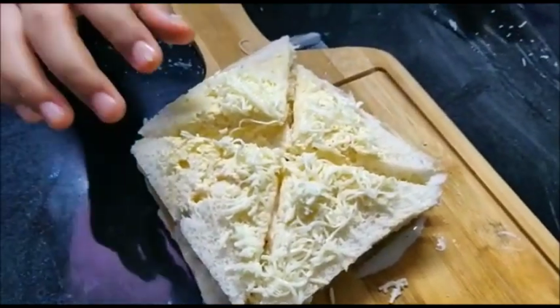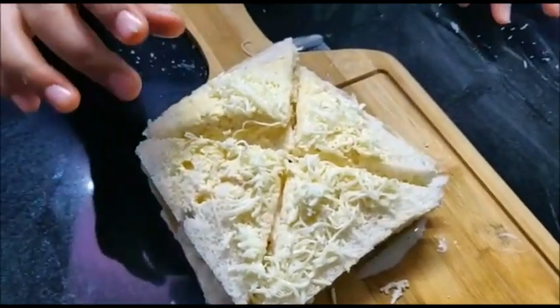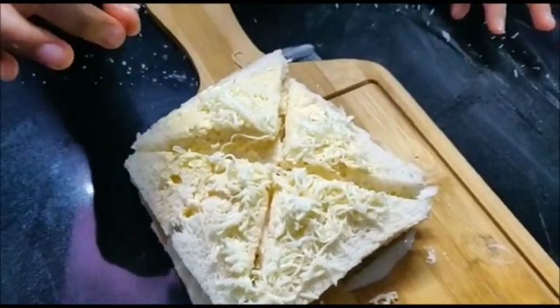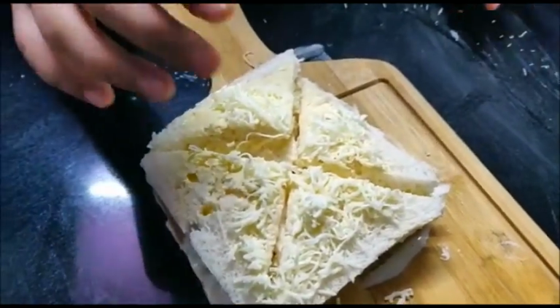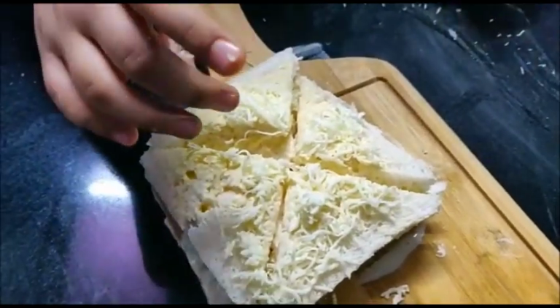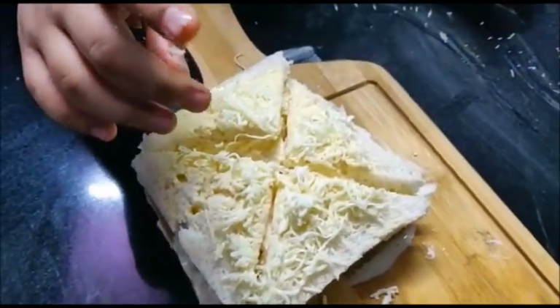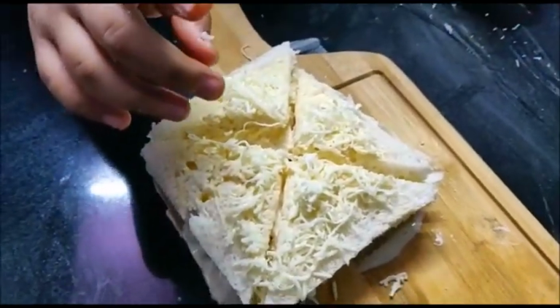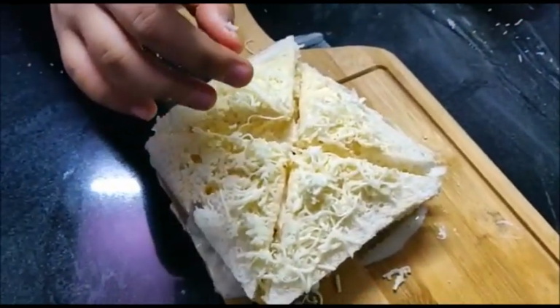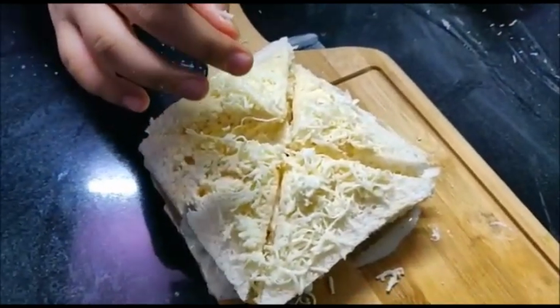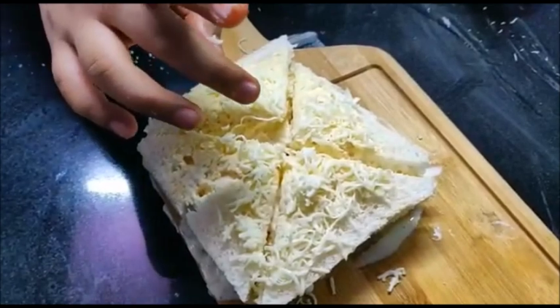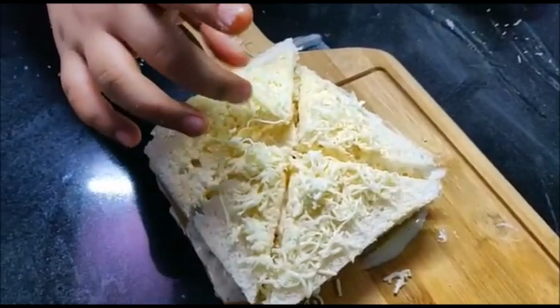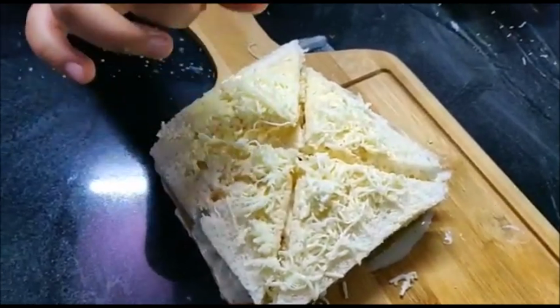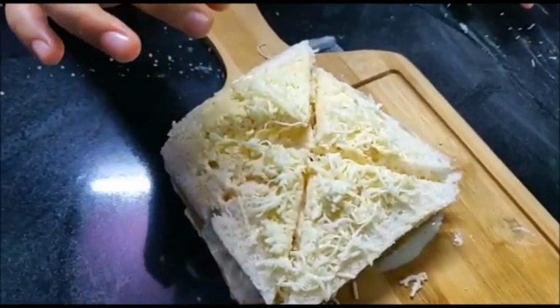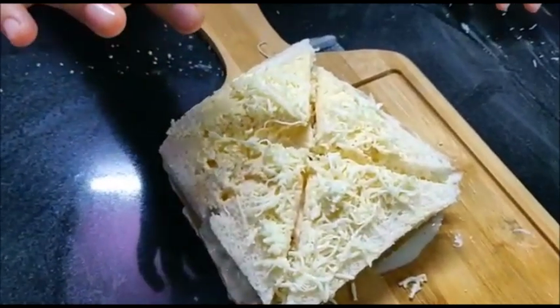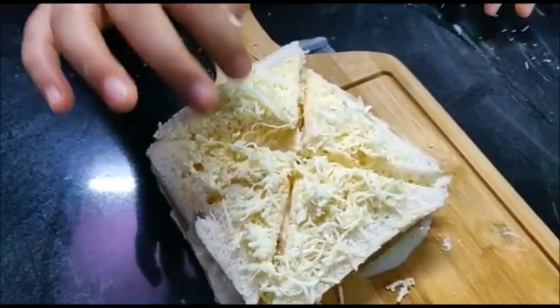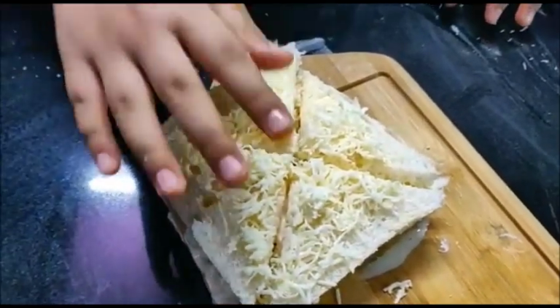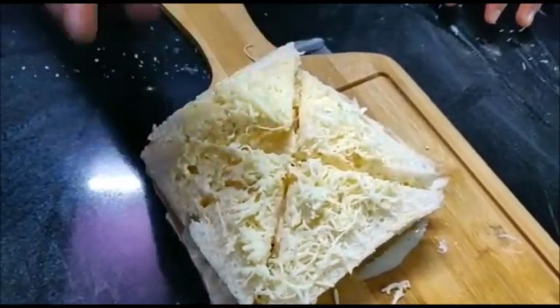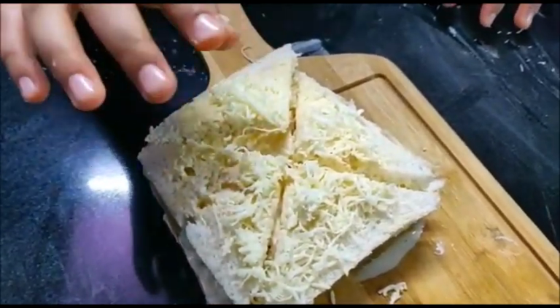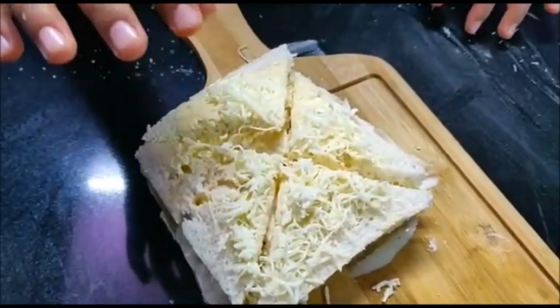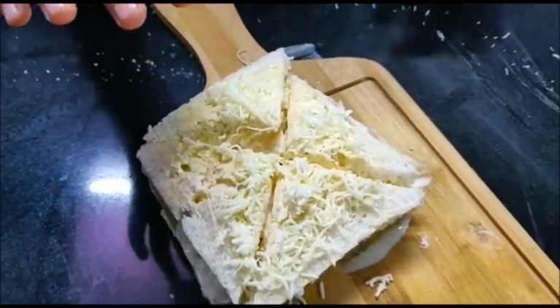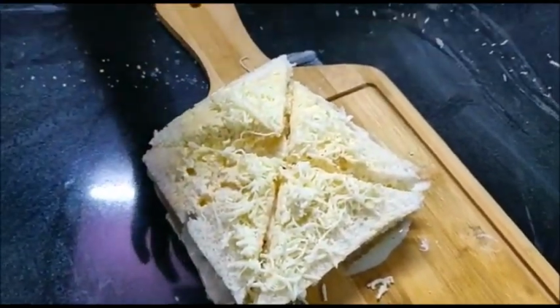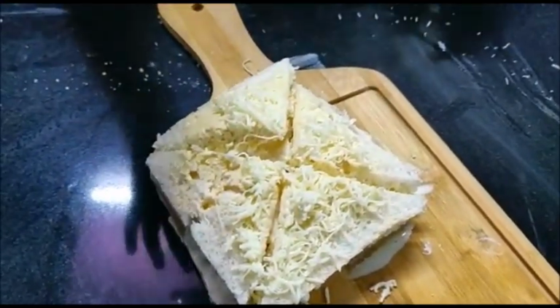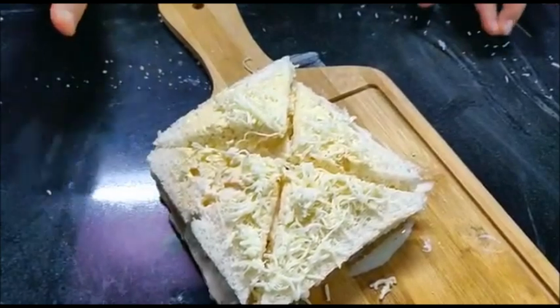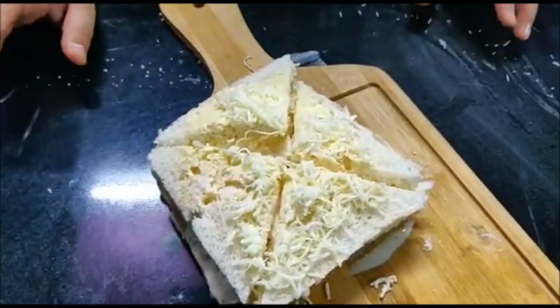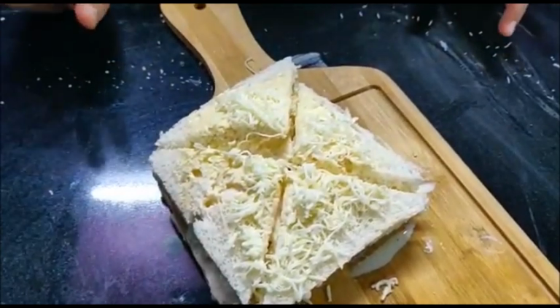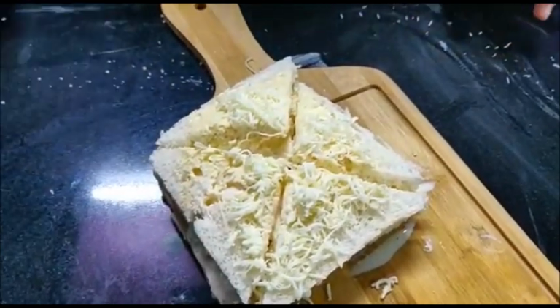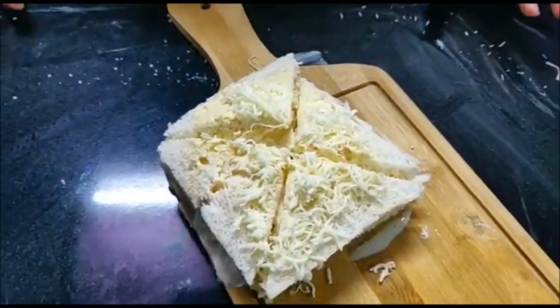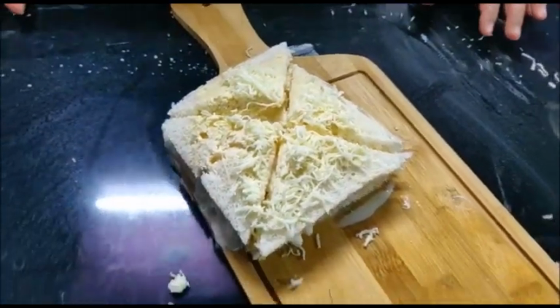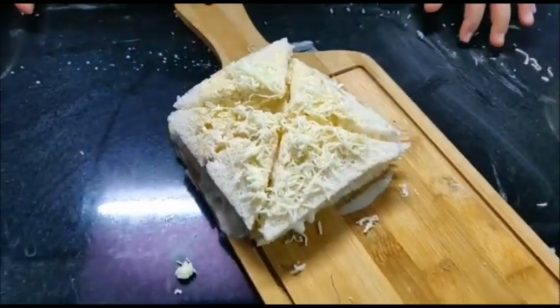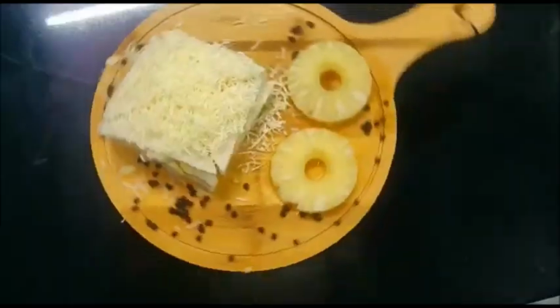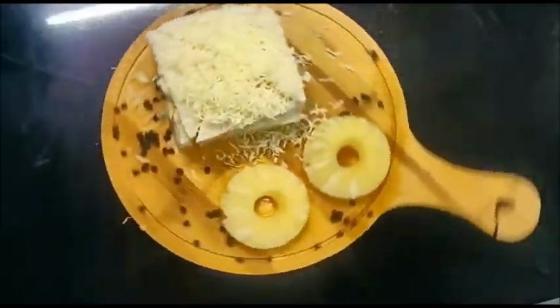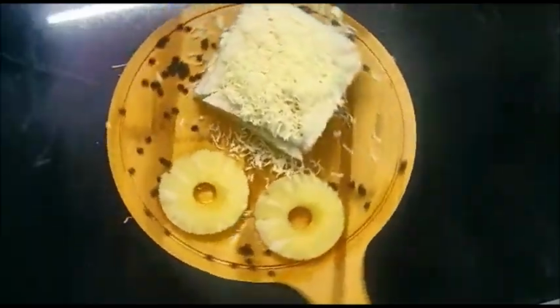Now our pineapple ice cream sandwich is ready. Thank you for watching. Bye bye!